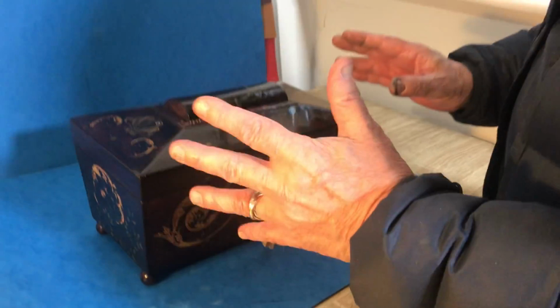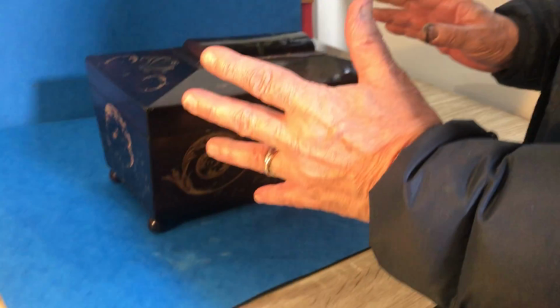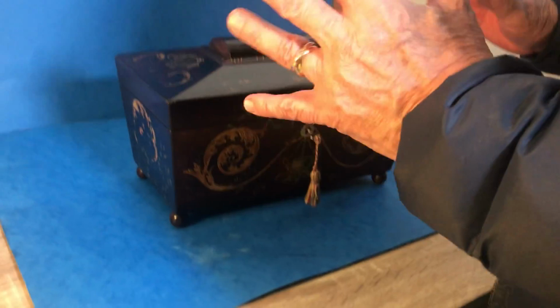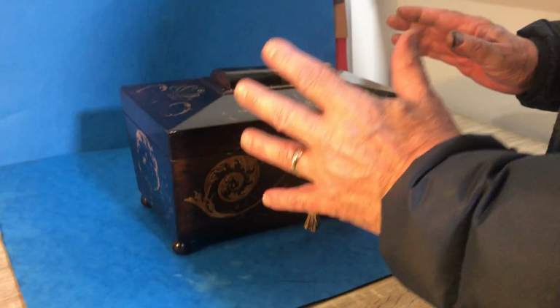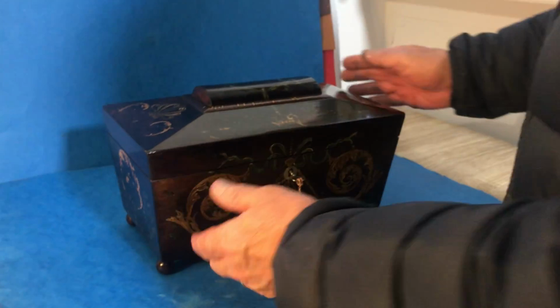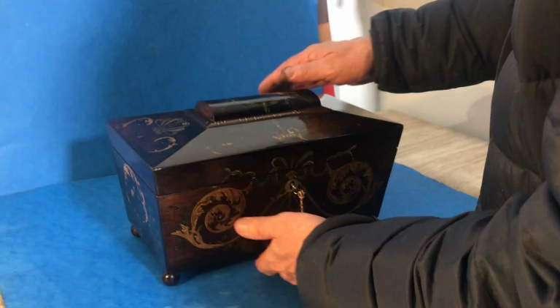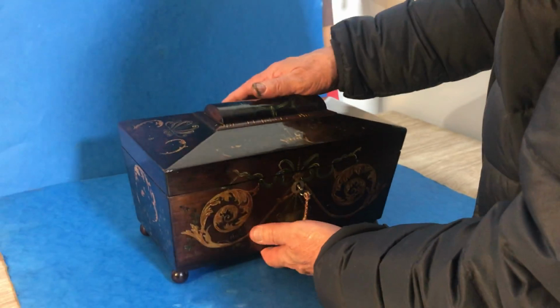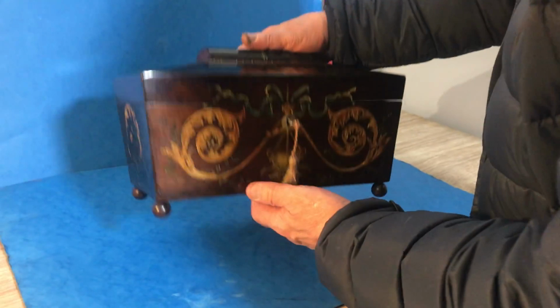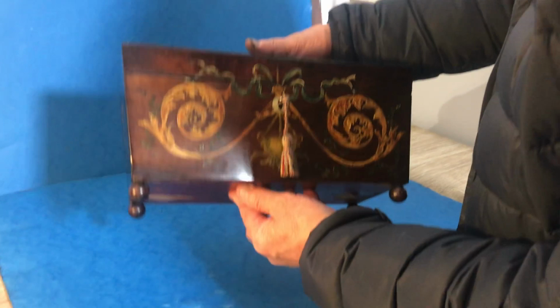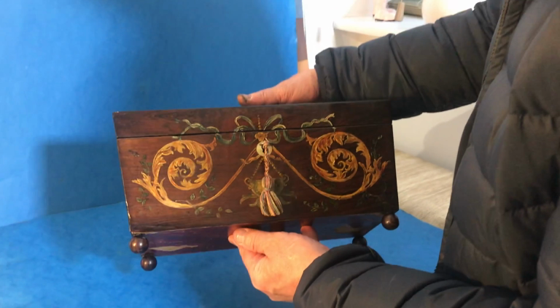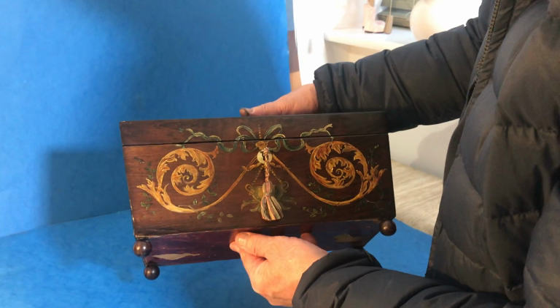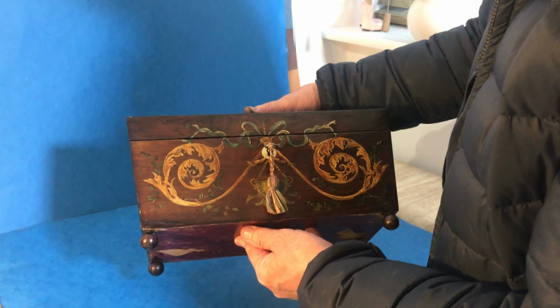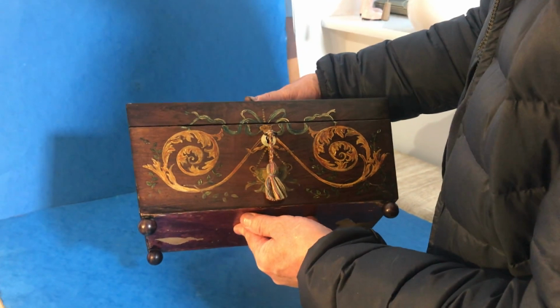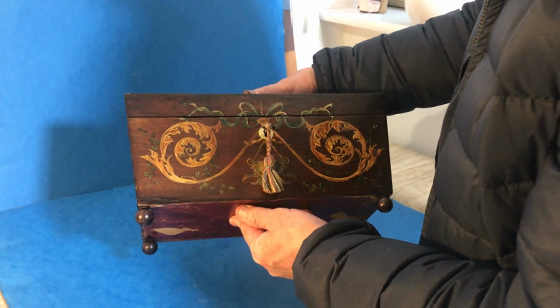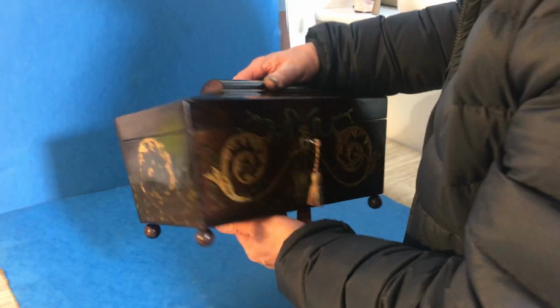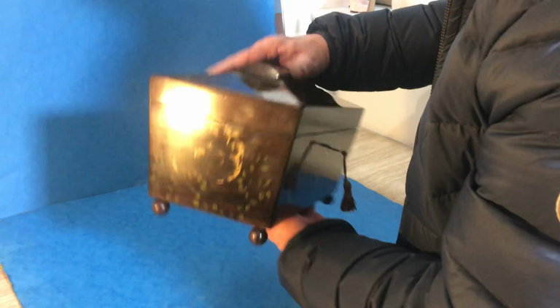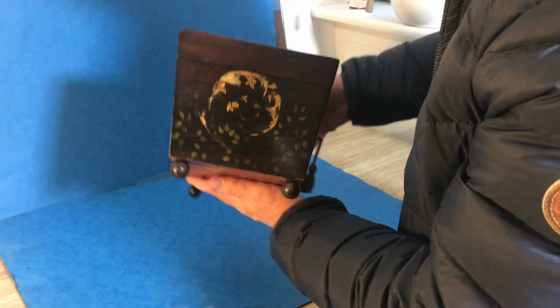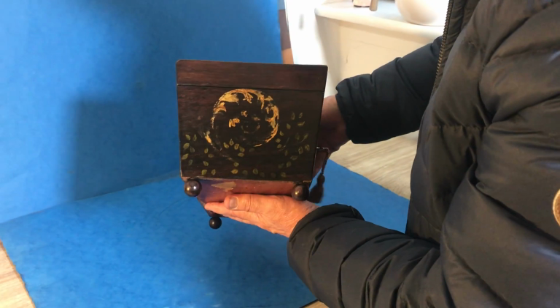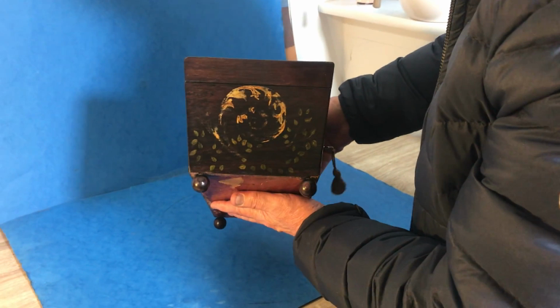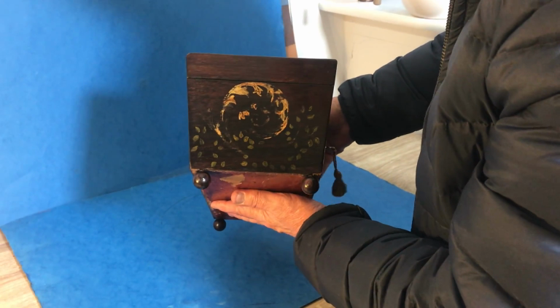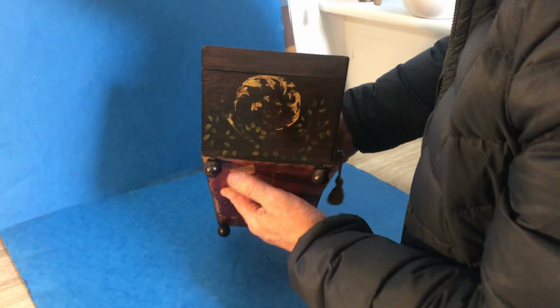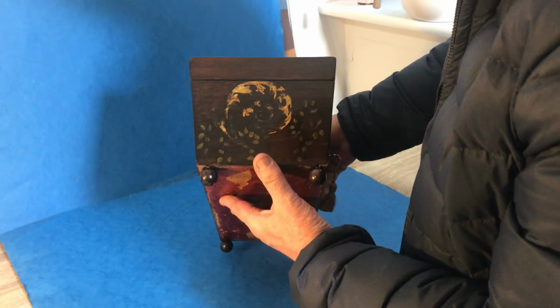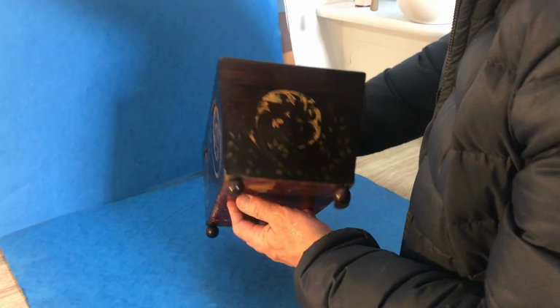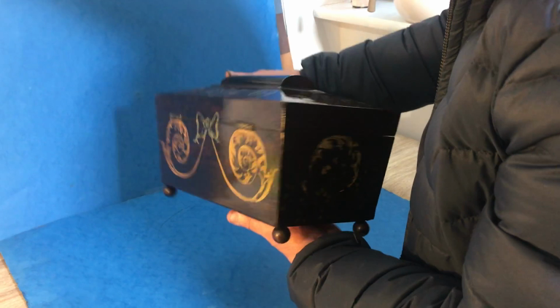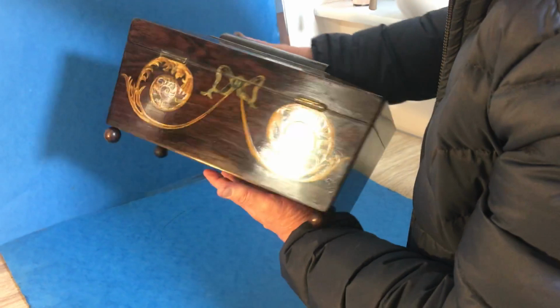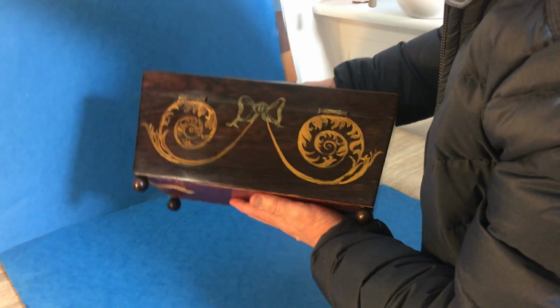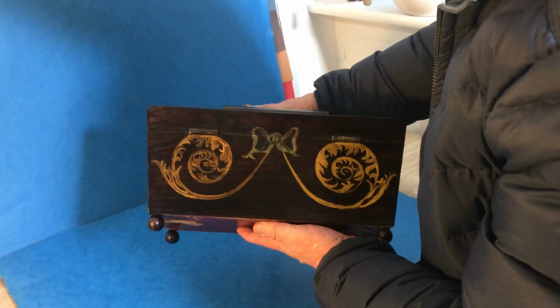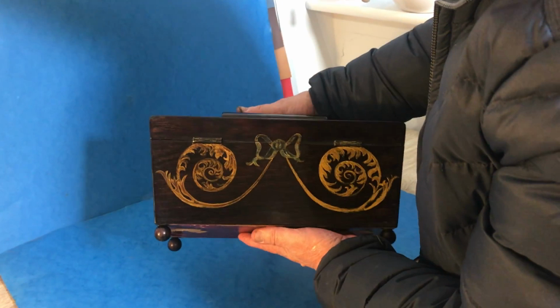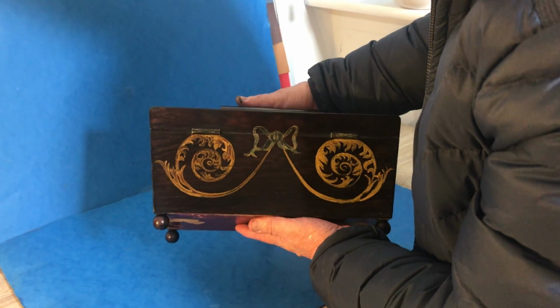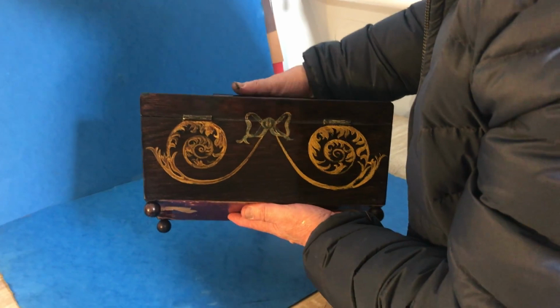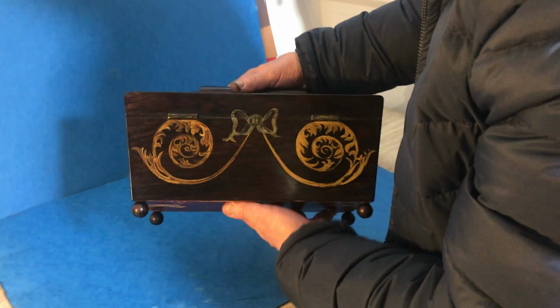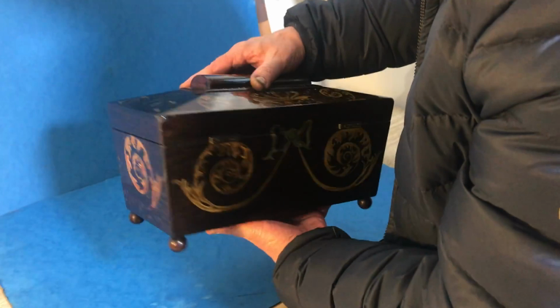Somebody has emptied it and painted it — but it's beautifully painted. All these wonderful vibrant colours, all these leaves. And then you've got this wonderful pattern to the back.